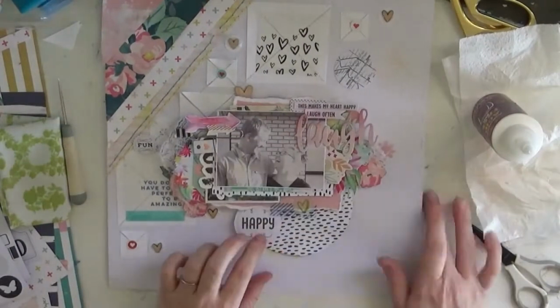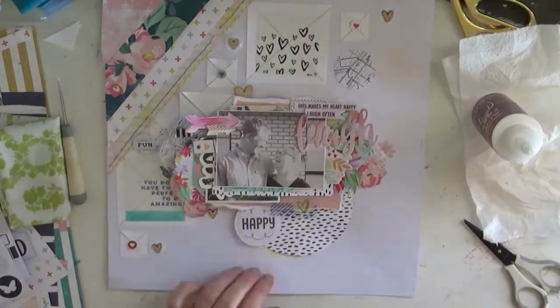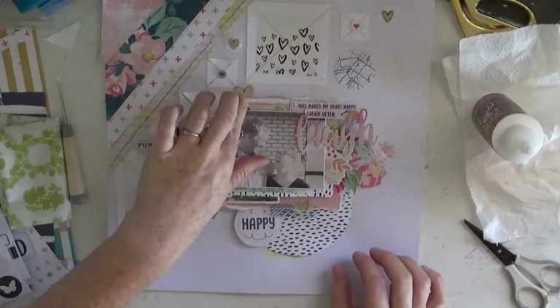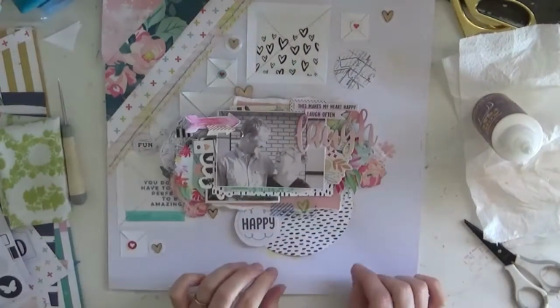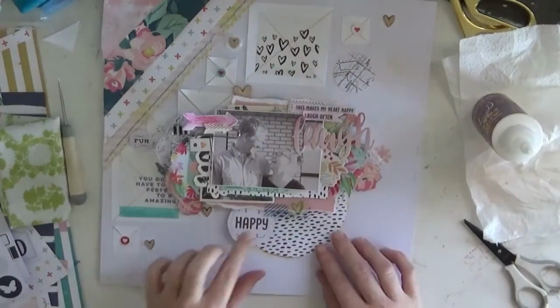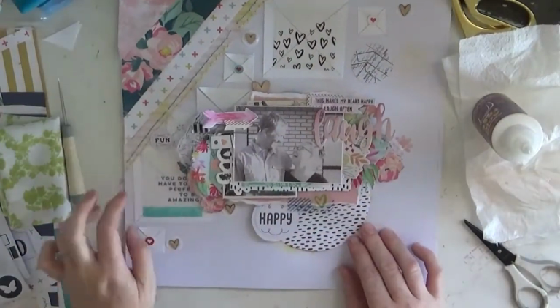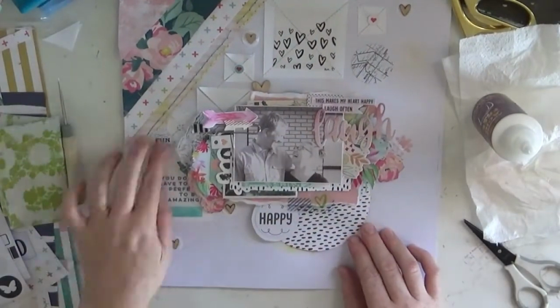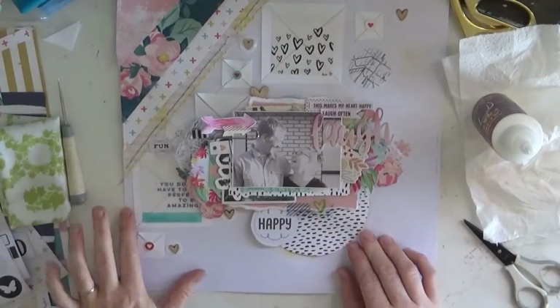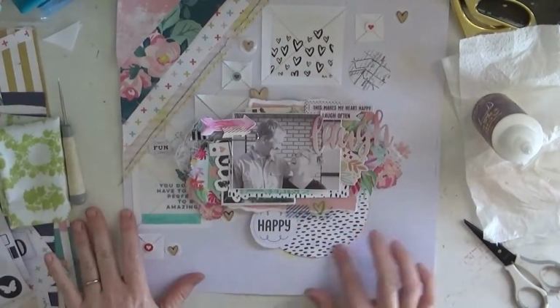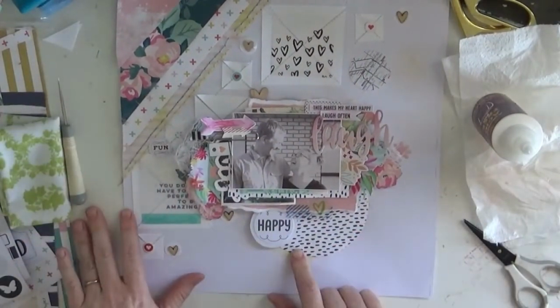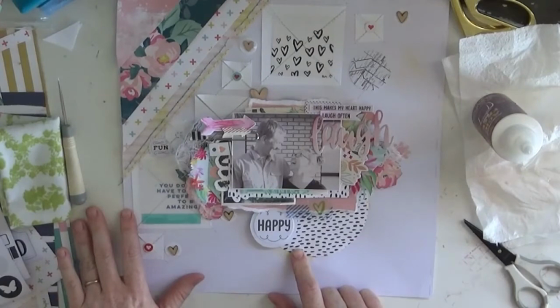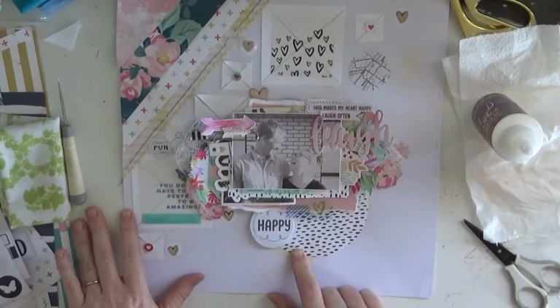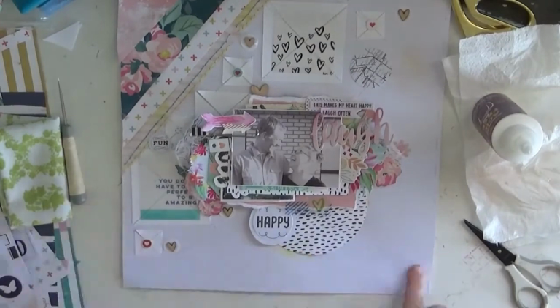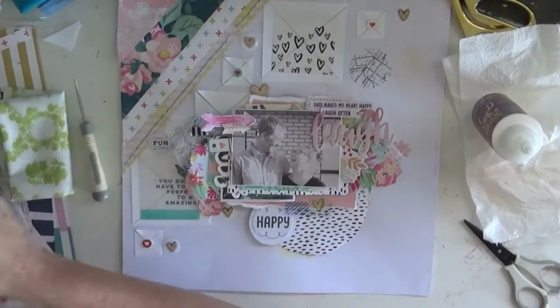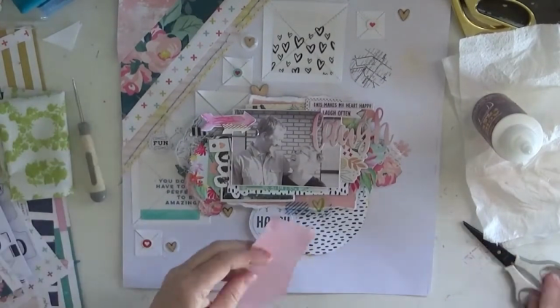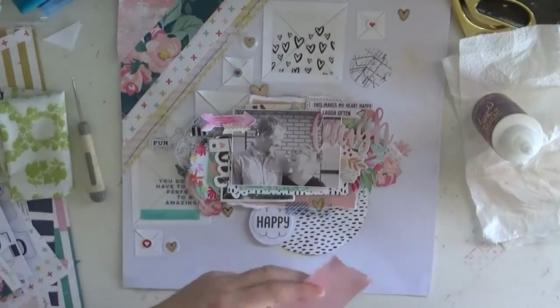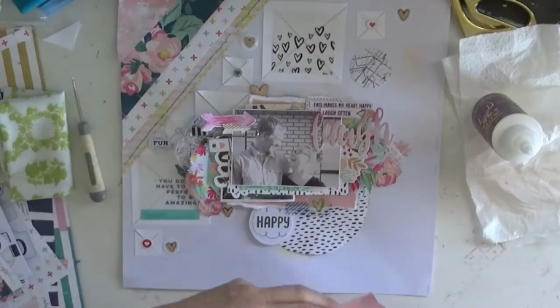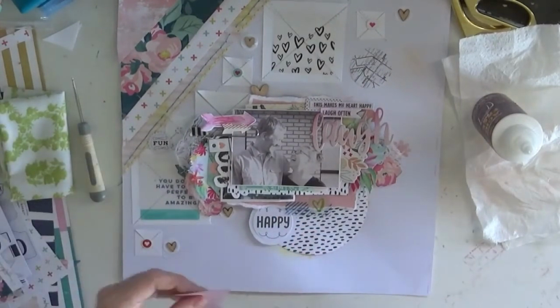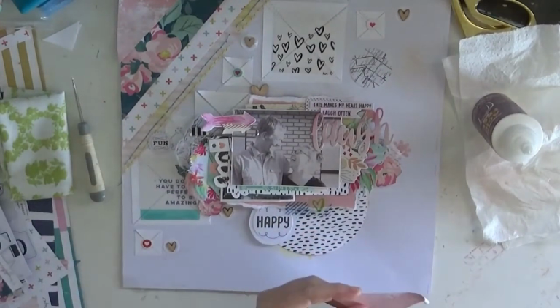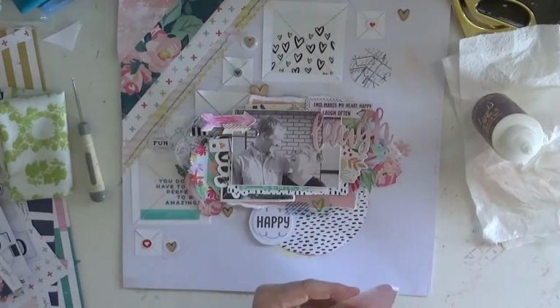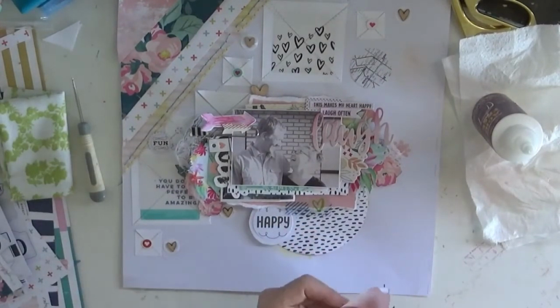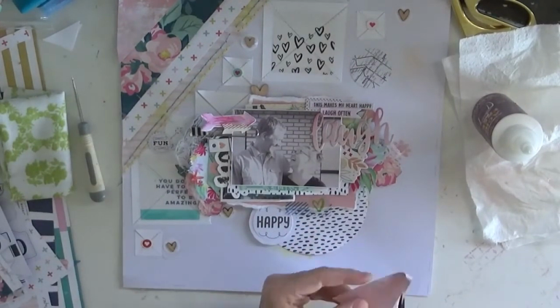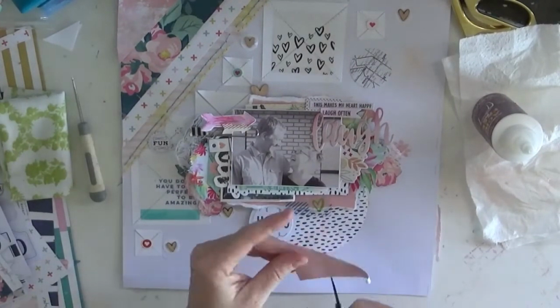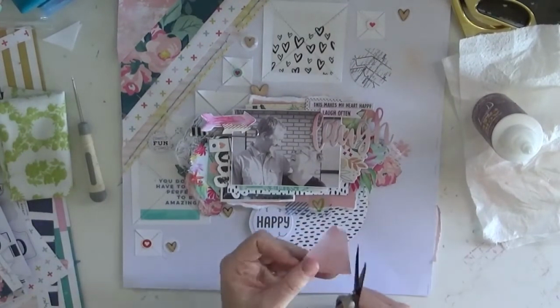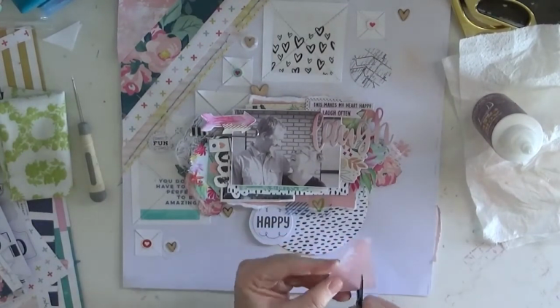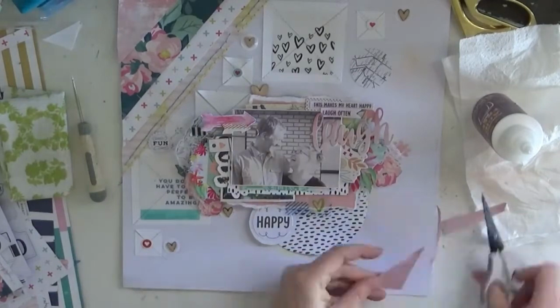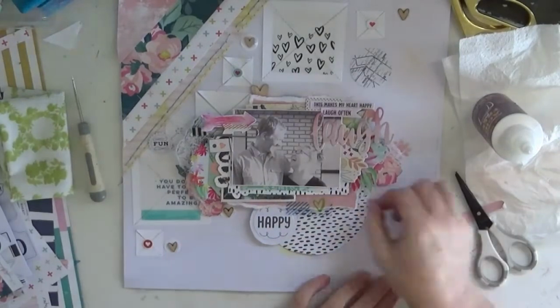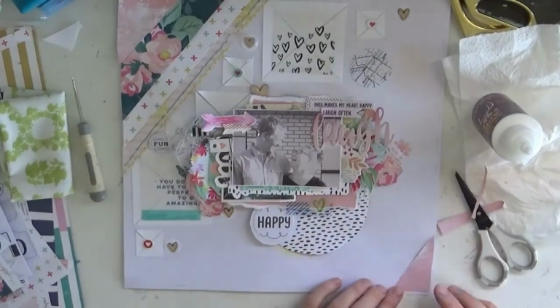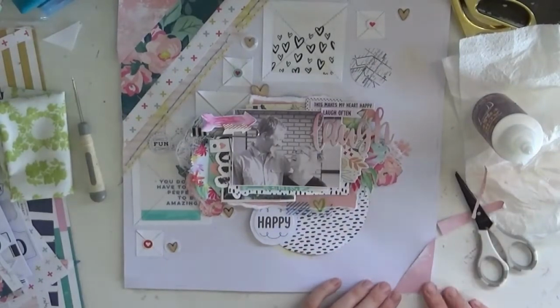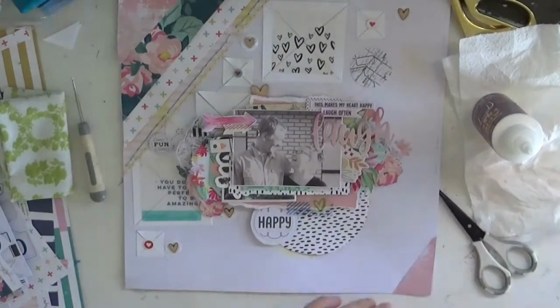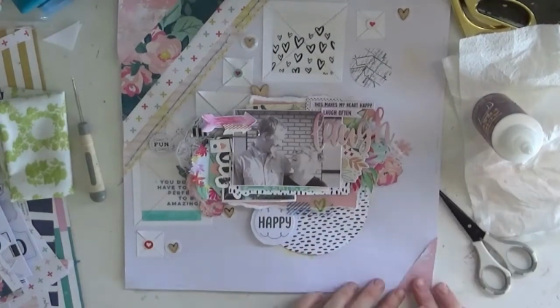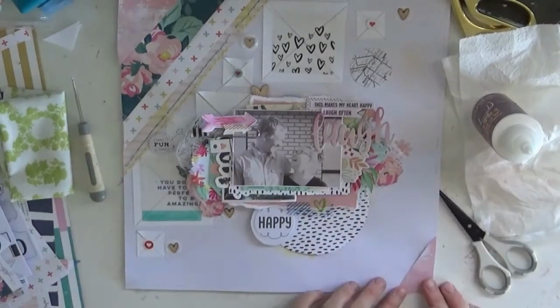Guys, I think I'm really at the end here, so thank you for watching today — my messy layout! Please leave any comments below, I'm more than happy to see you next time.